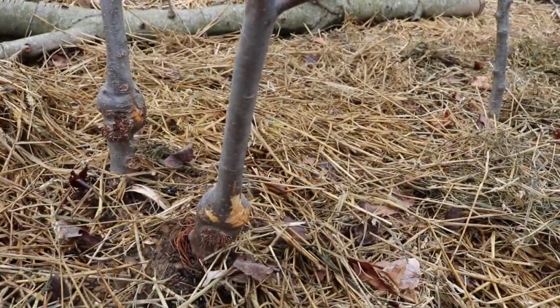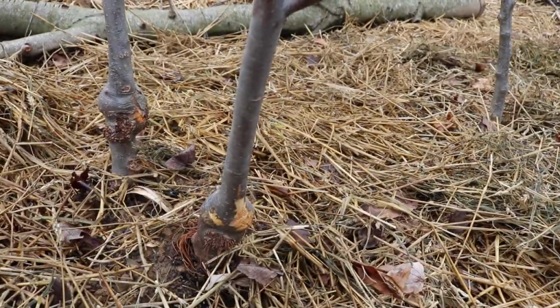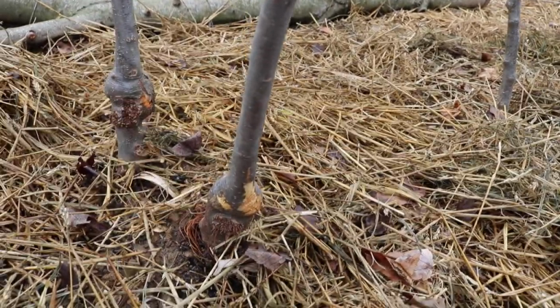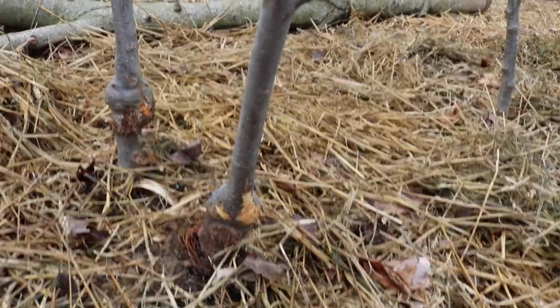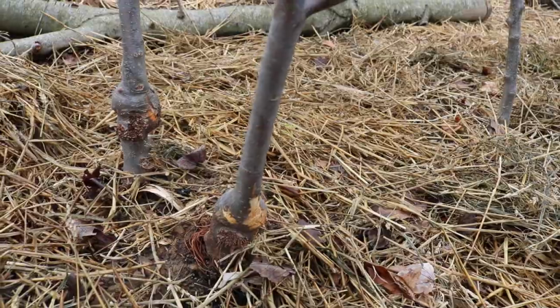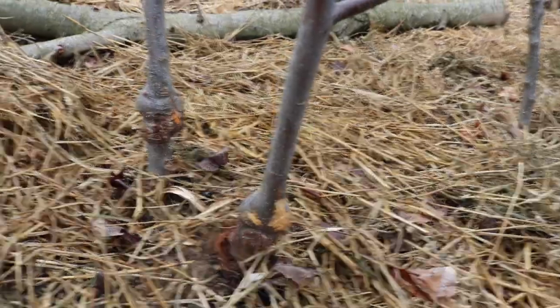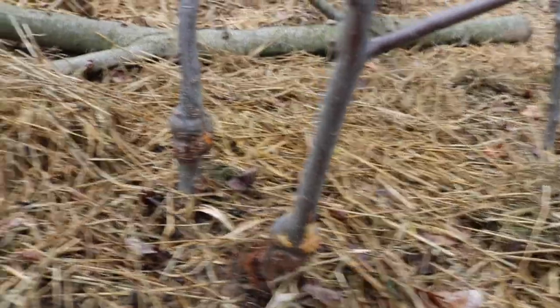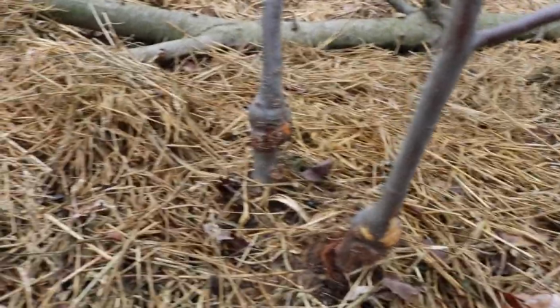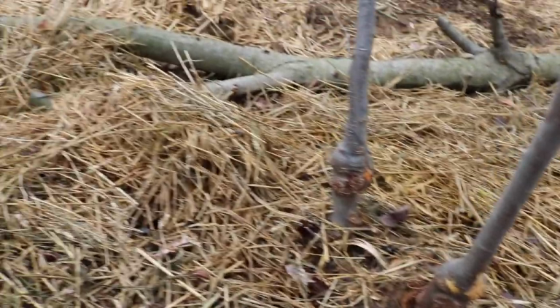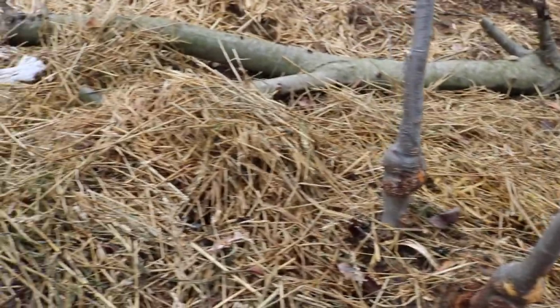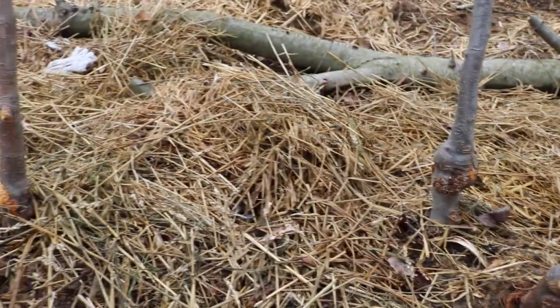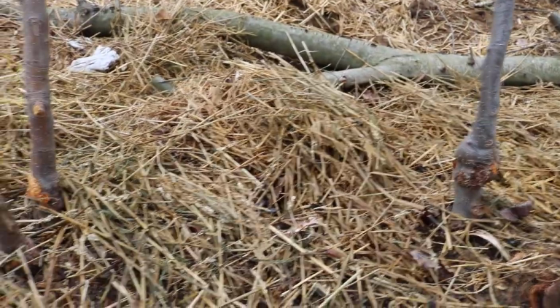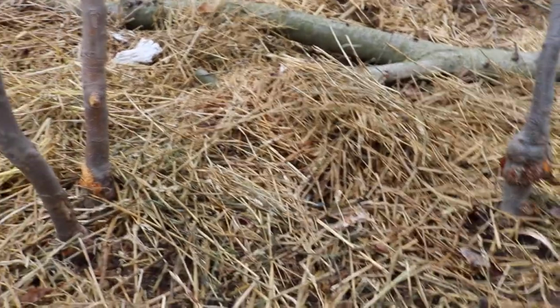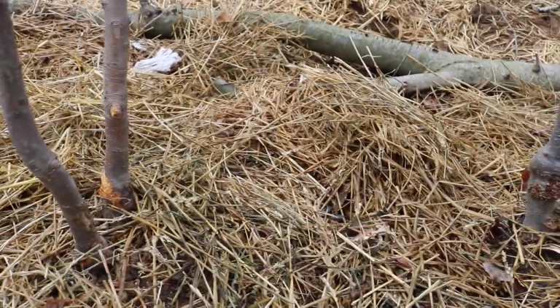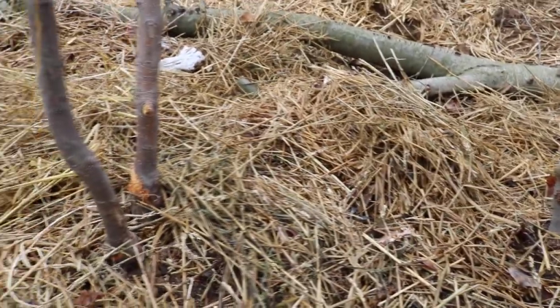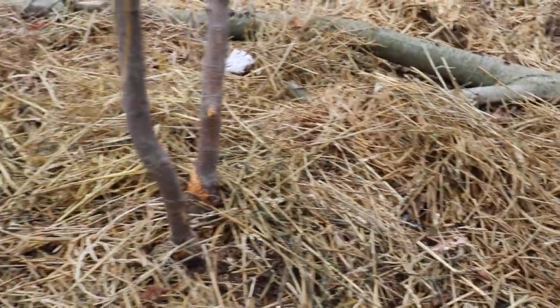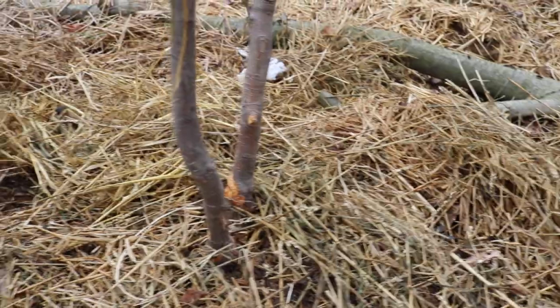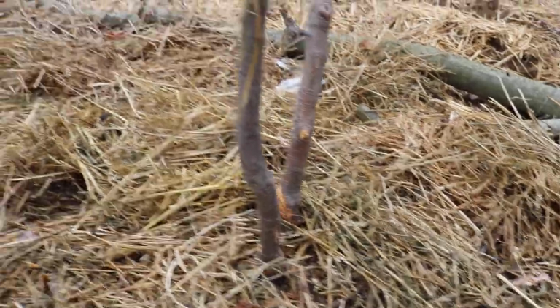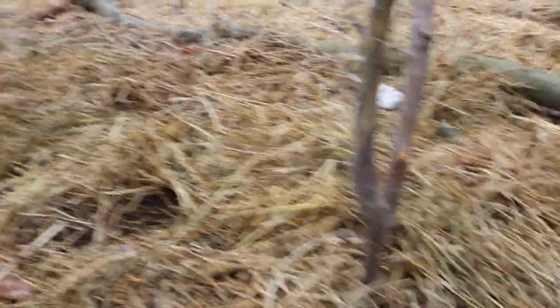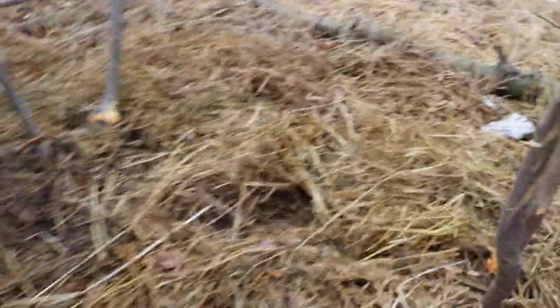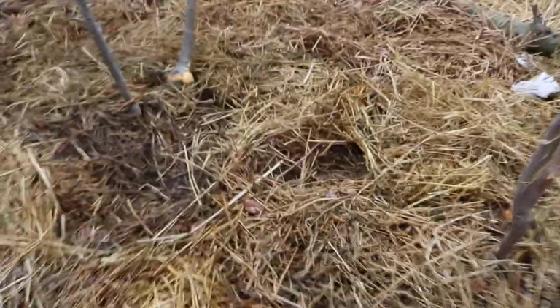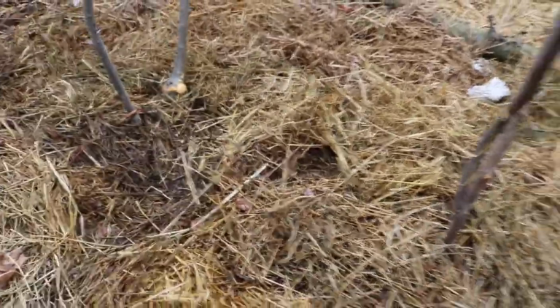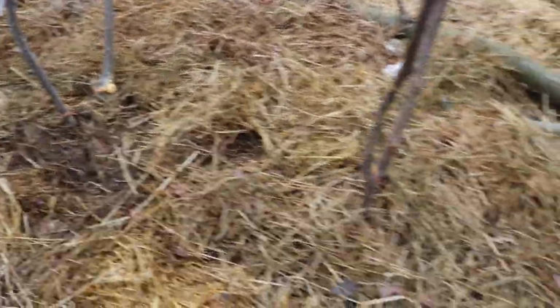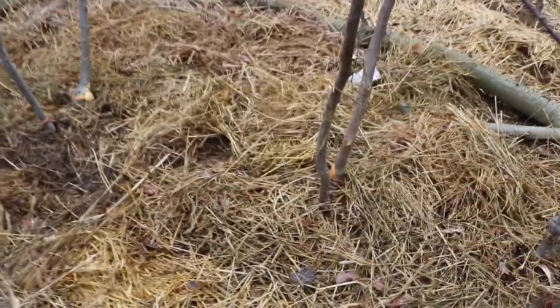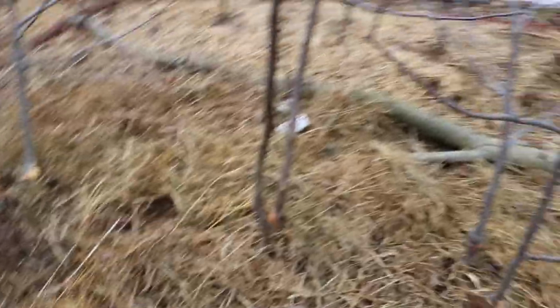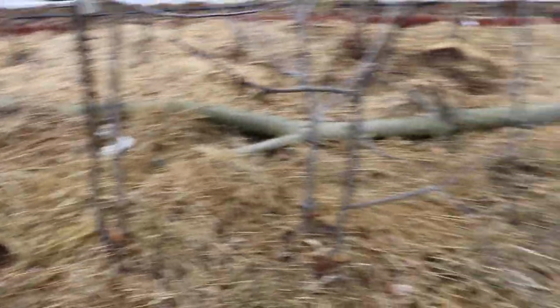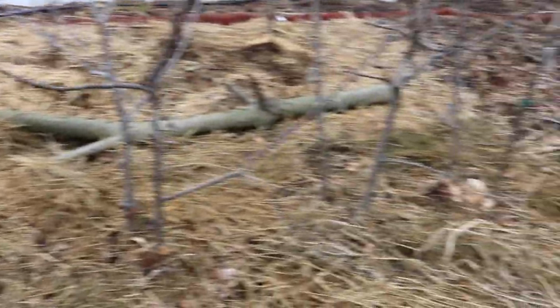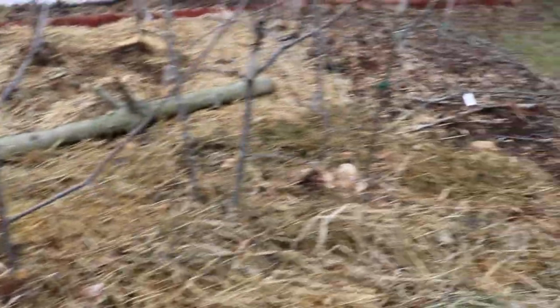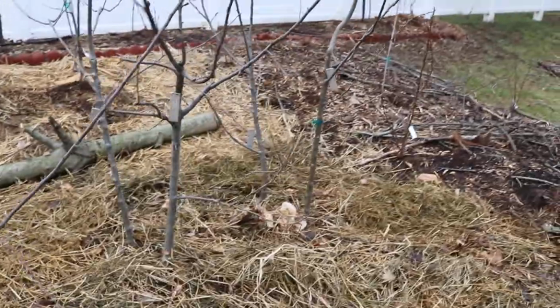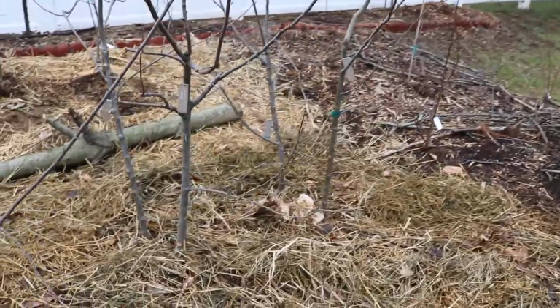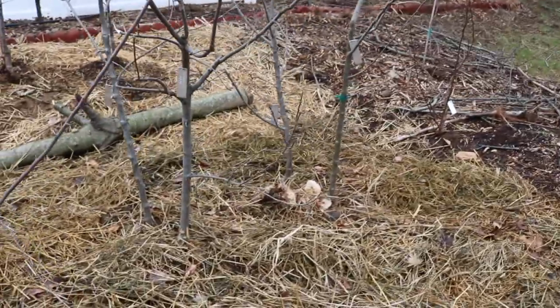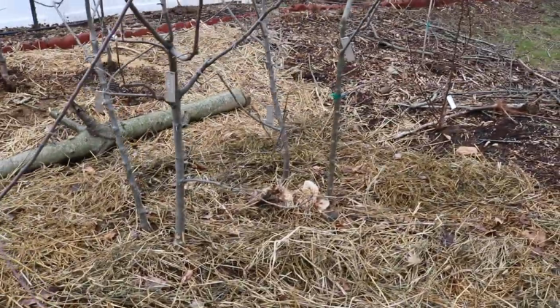It's really important to observe your landscape not just in the summer or in the spring, but at all times of the year. By me coming out here and doing that, I'm literally saving my trees.